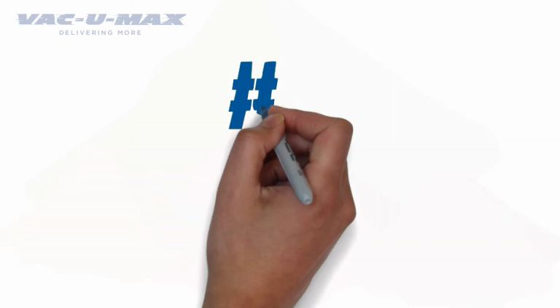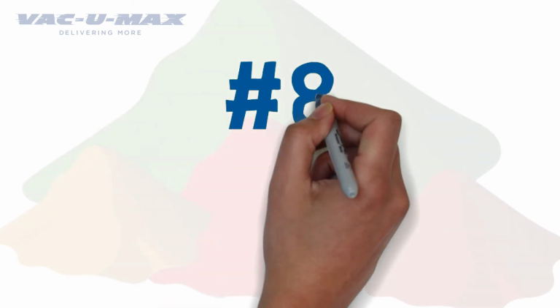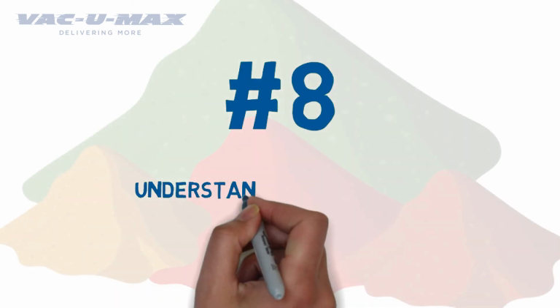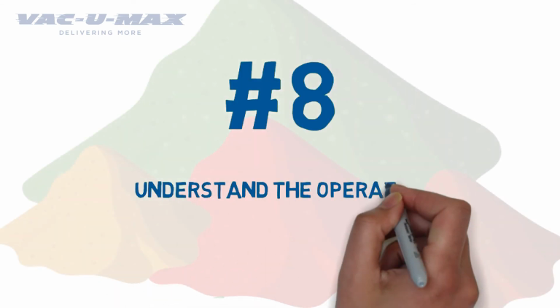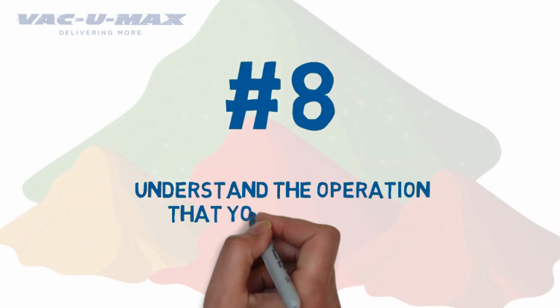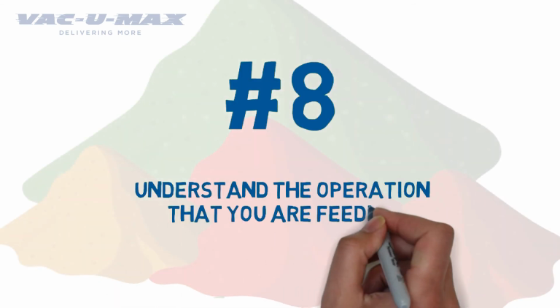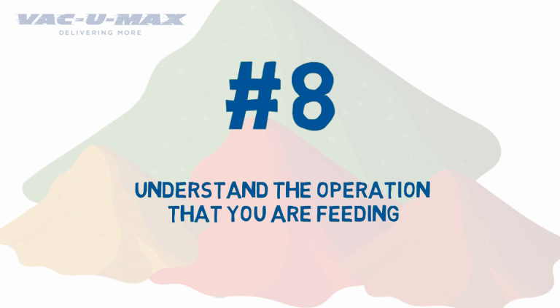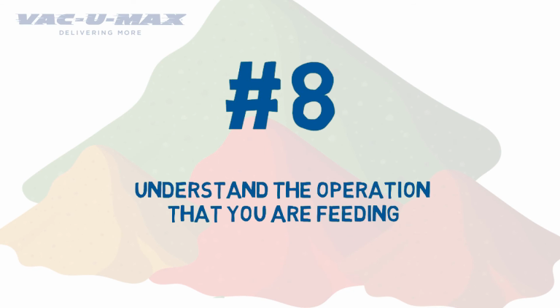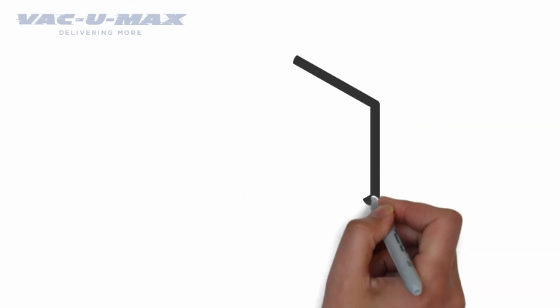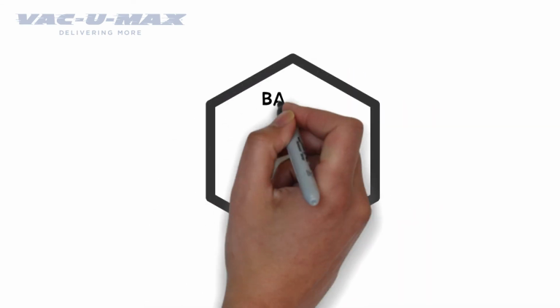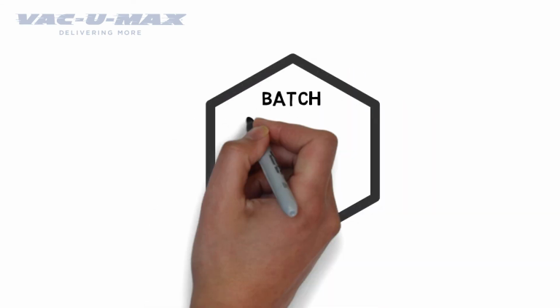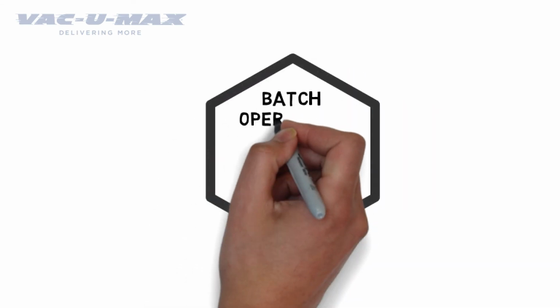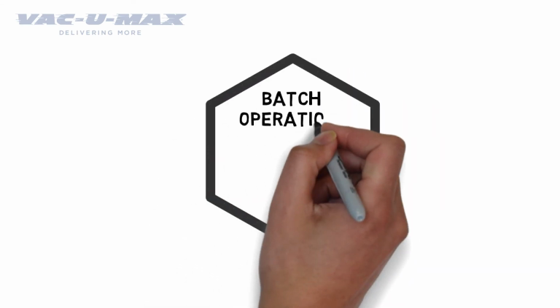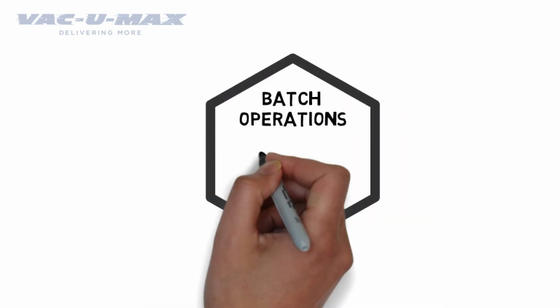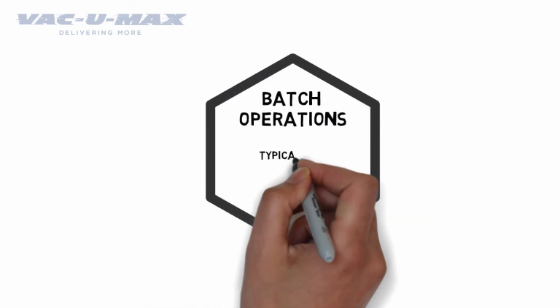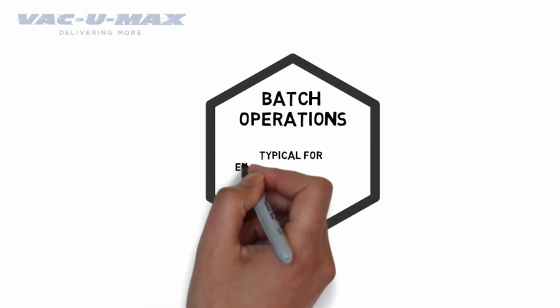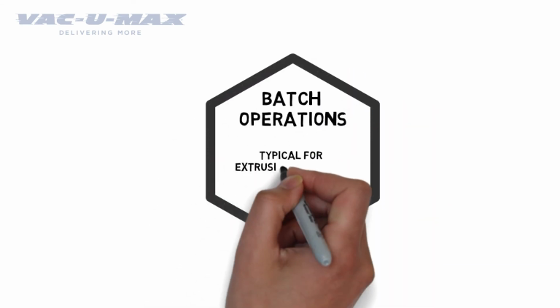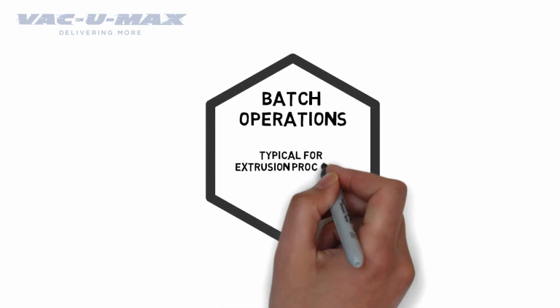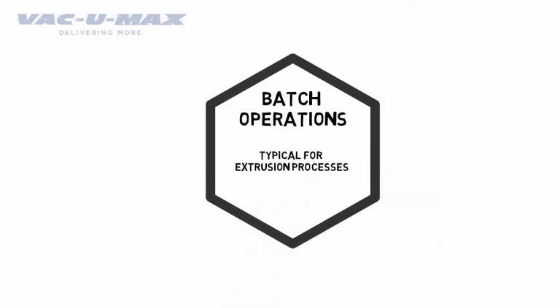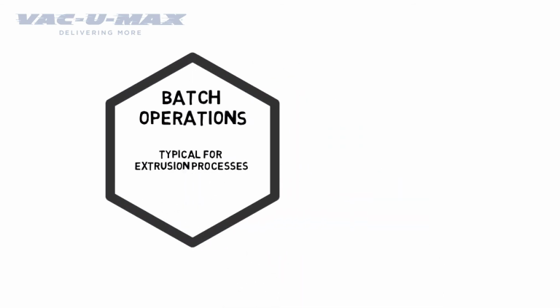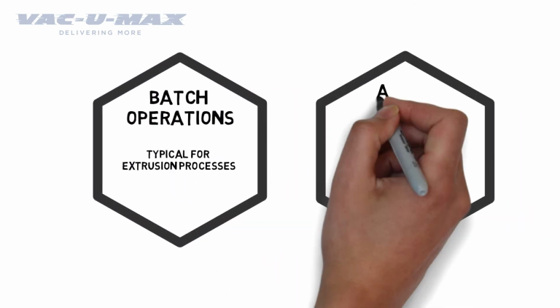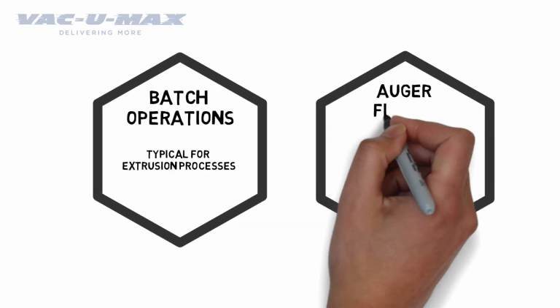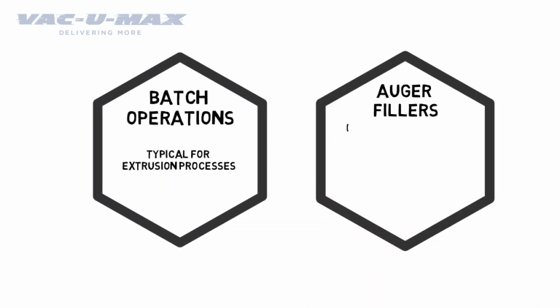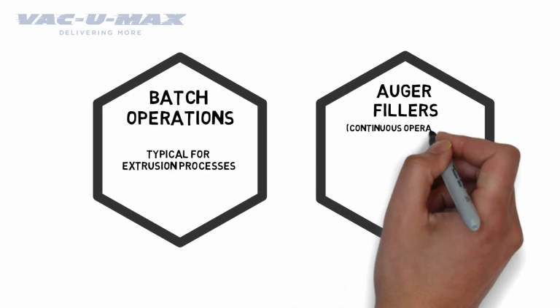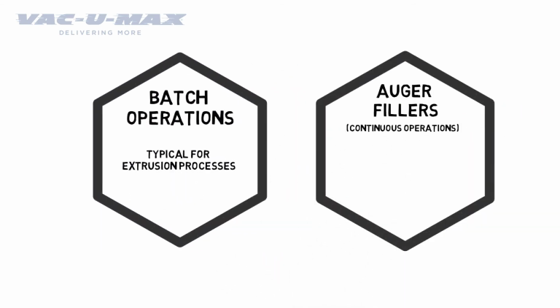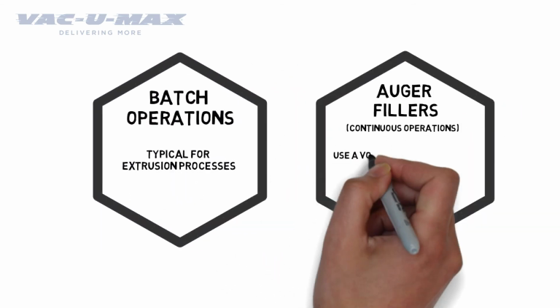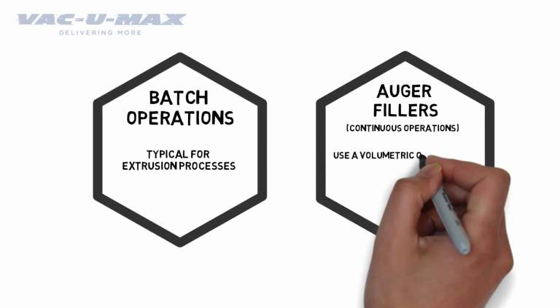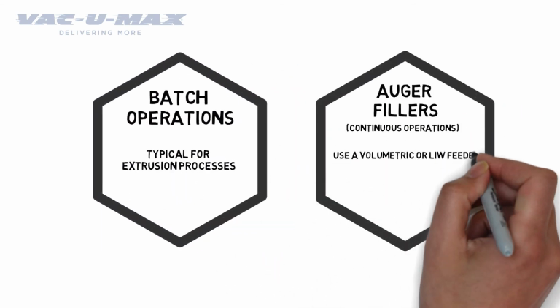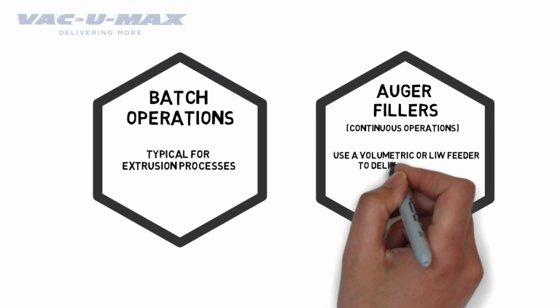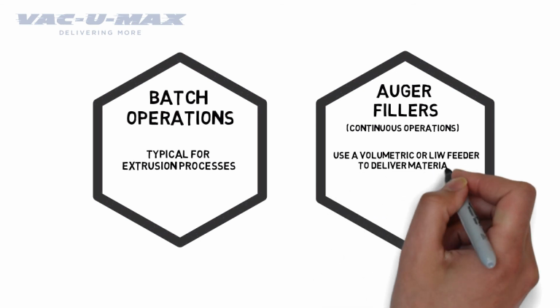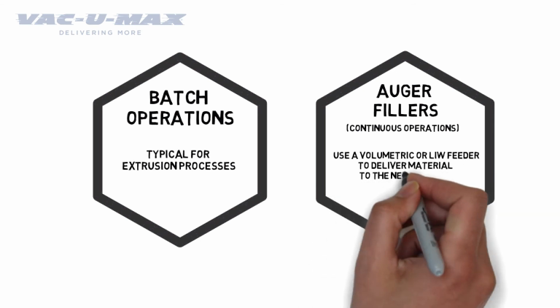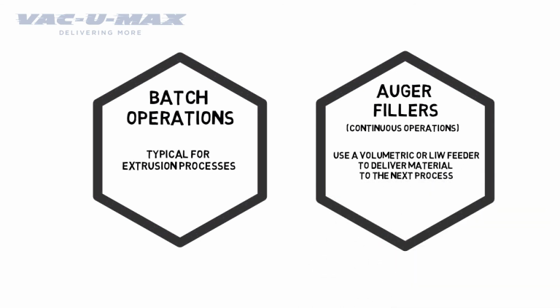Number 8: Understand the operation that you're feeding. Recognize the differences between batch operations, which are typical for extrusion processes or auger filters, versus continuous operations which use a volumetric or loss-in-weight feeder to deliver material to the next process.